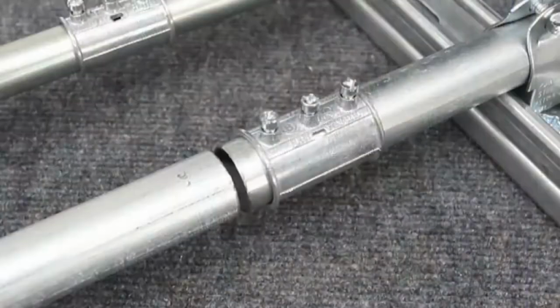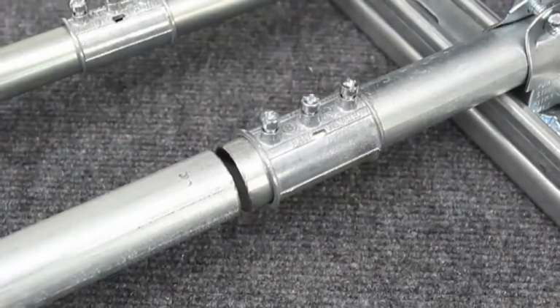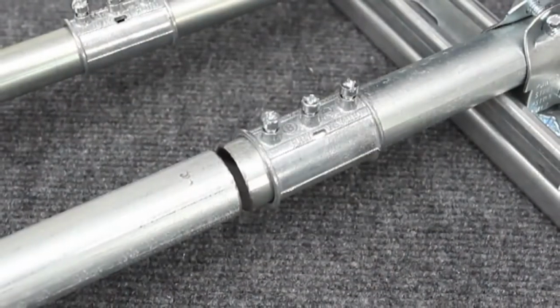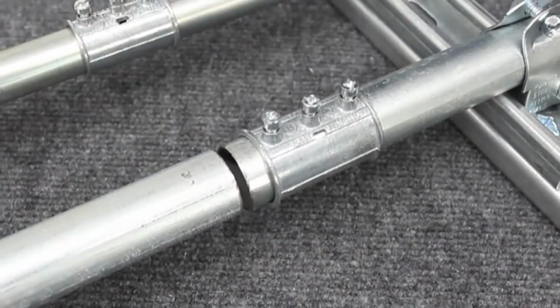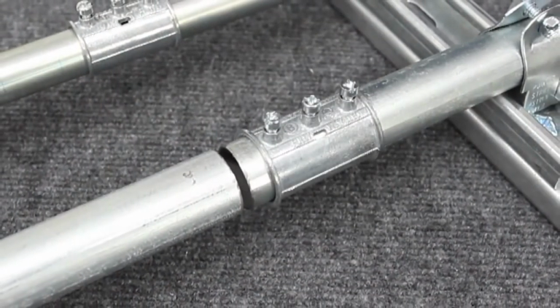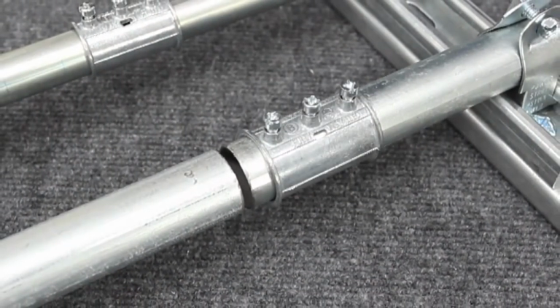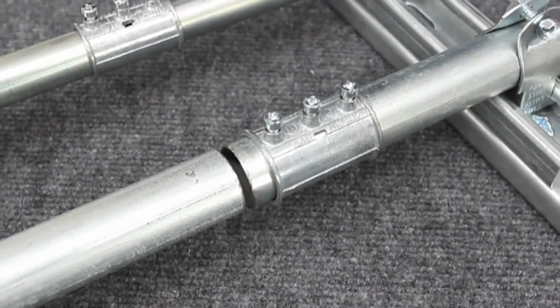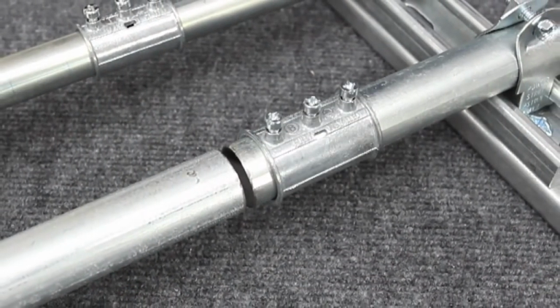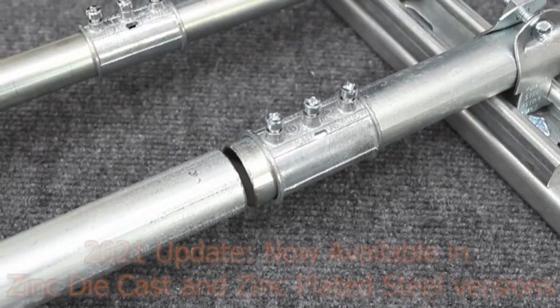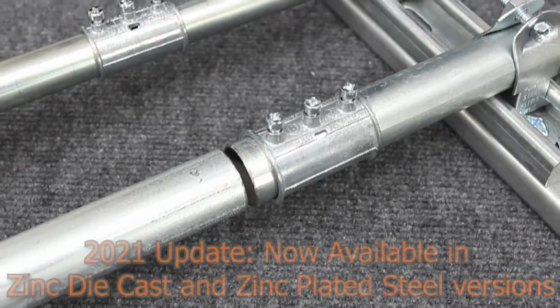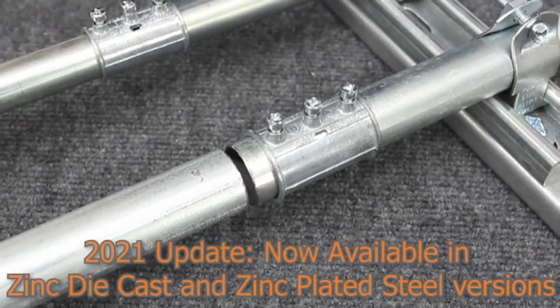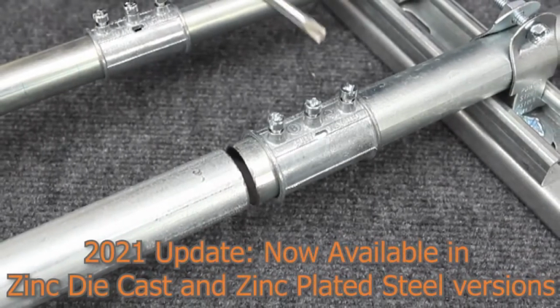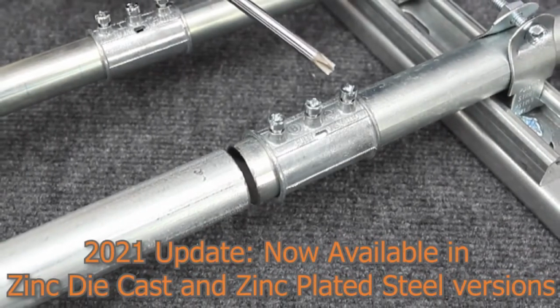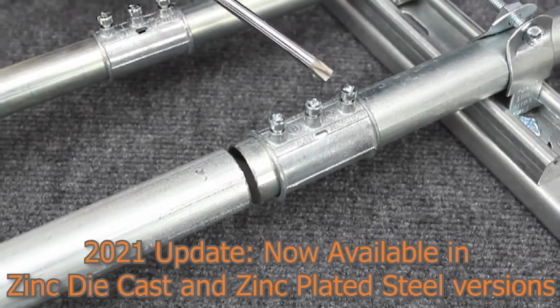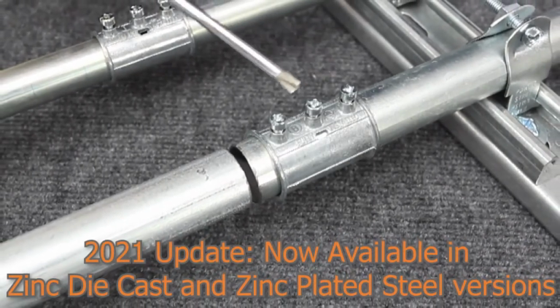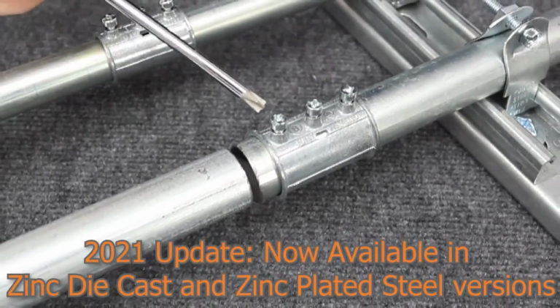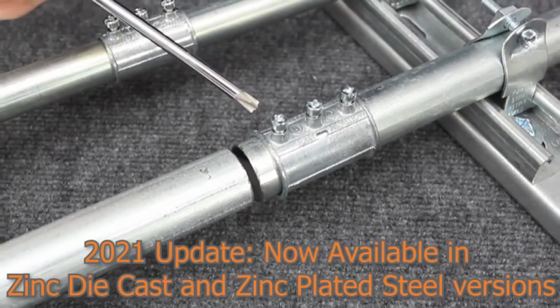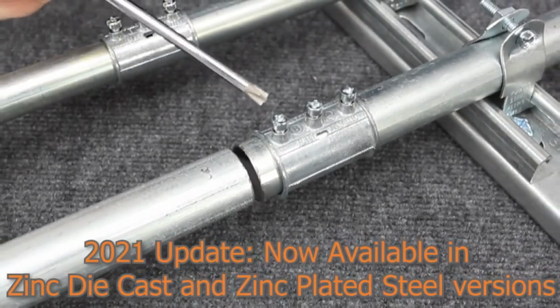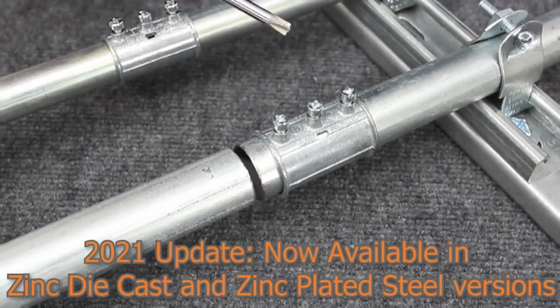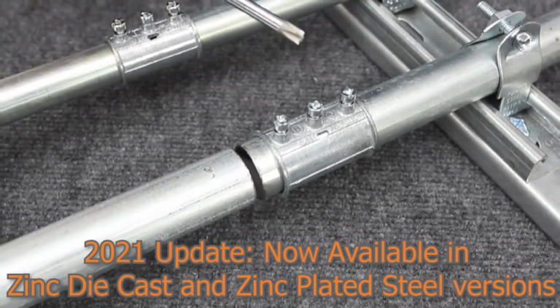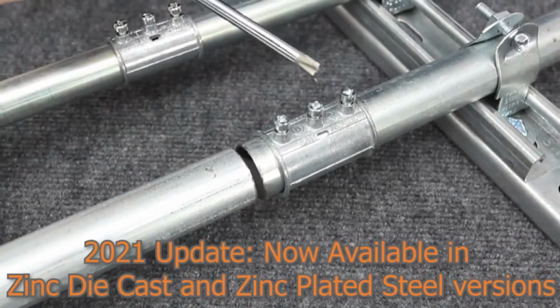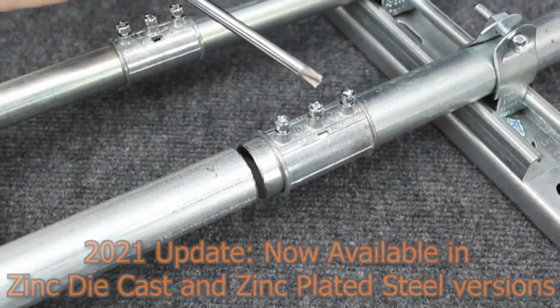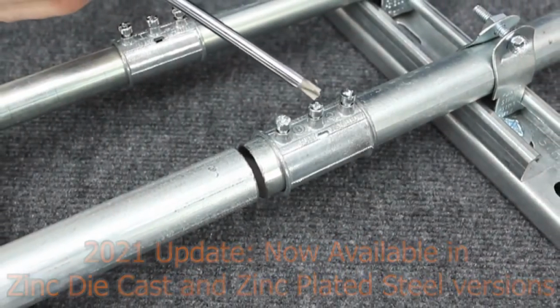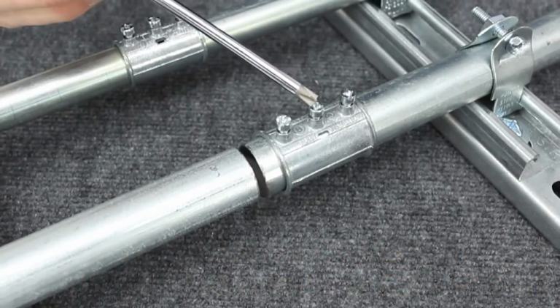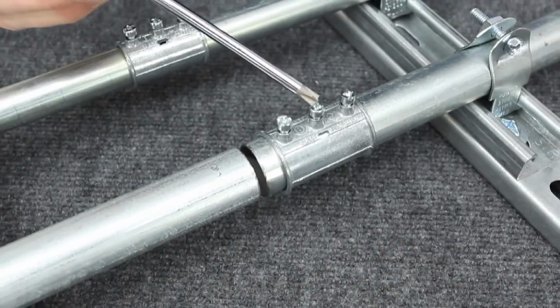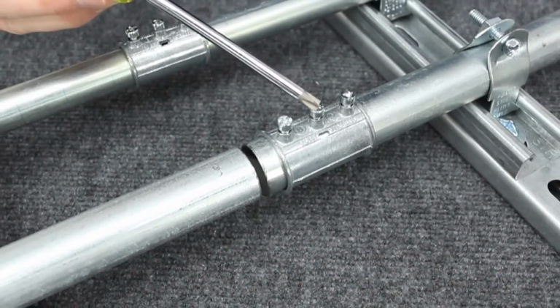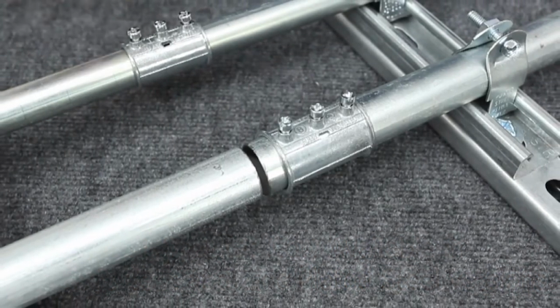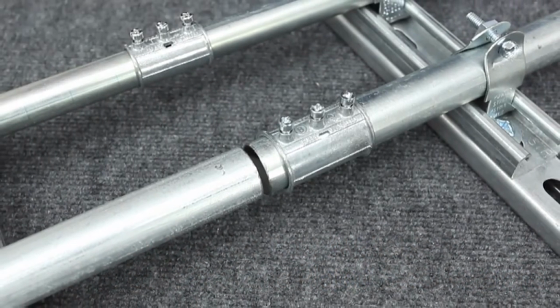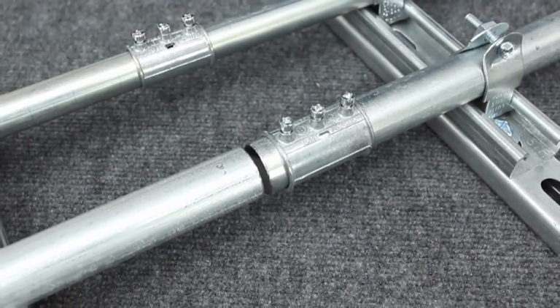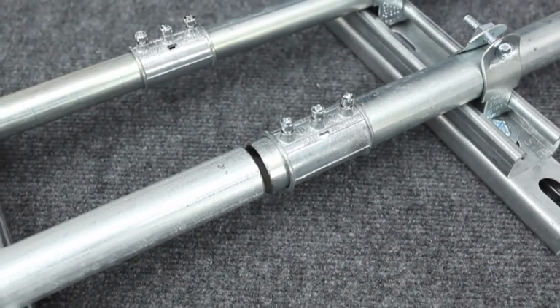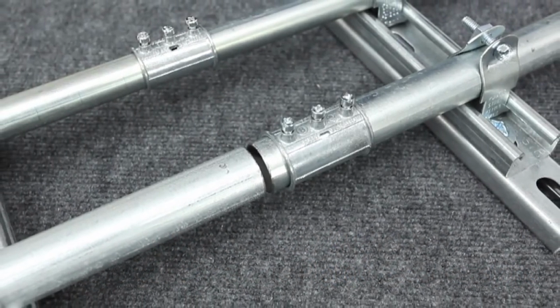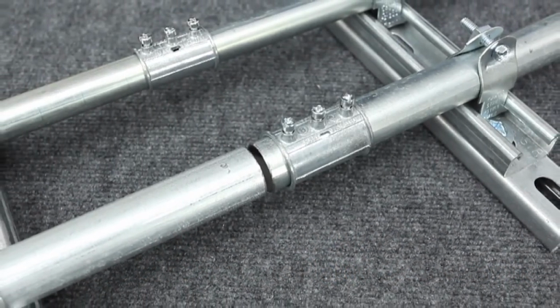The Mighty Align Slip Couplink is constructed of die-cast precision zinc alloy. Its unique center-screw design allows the couplink to be slid and set into position.